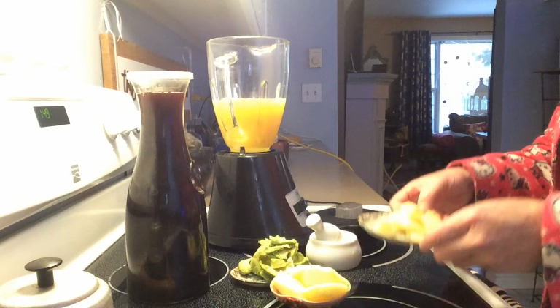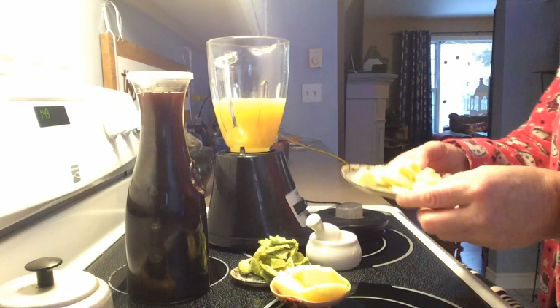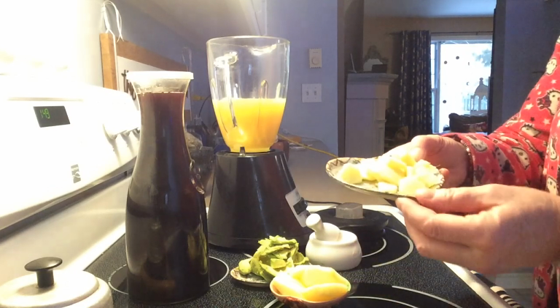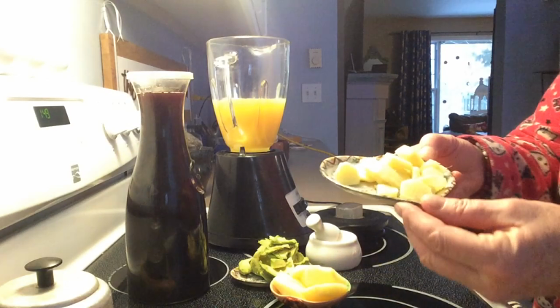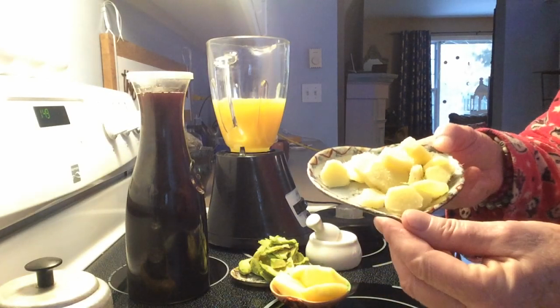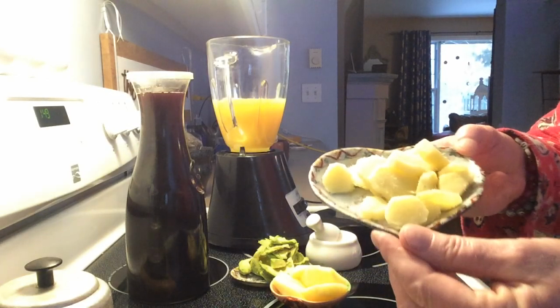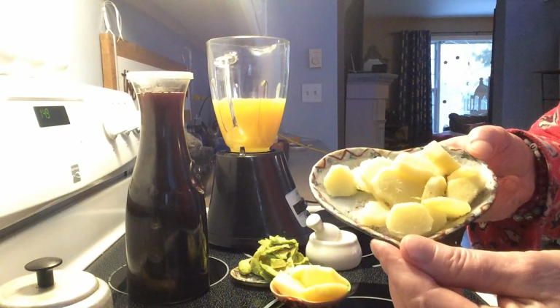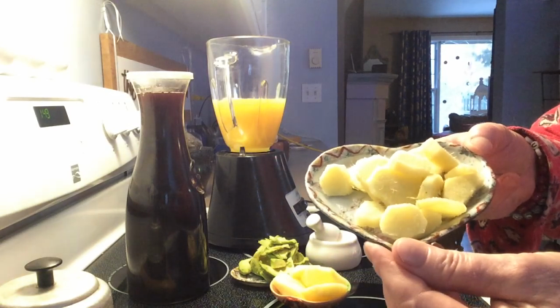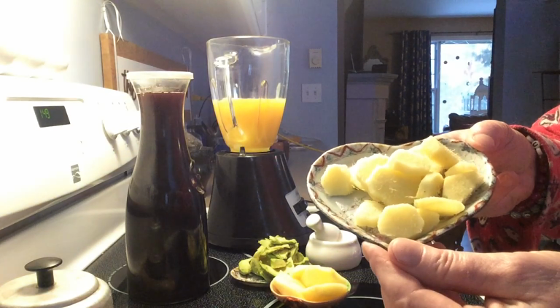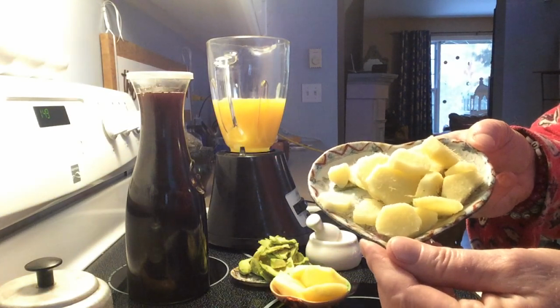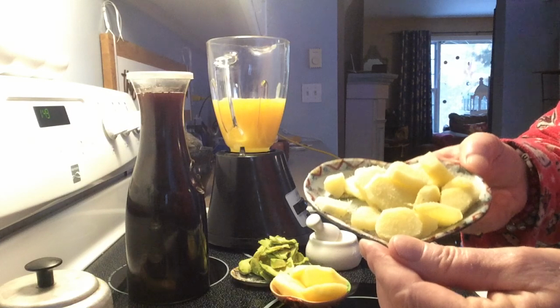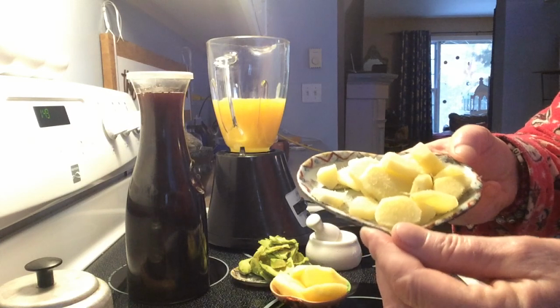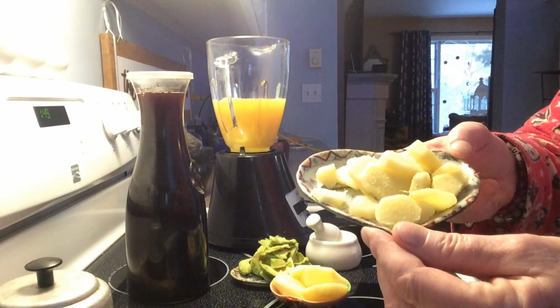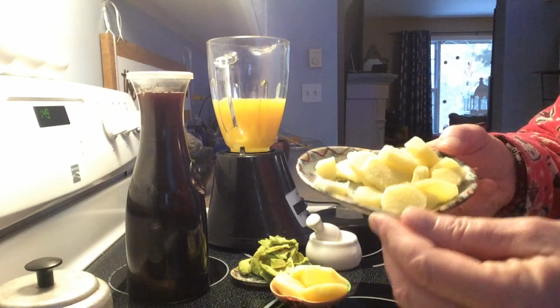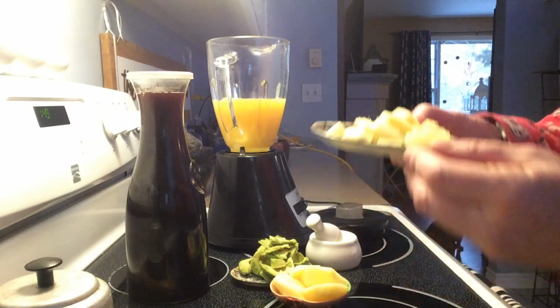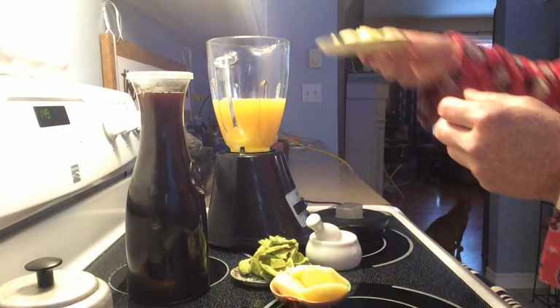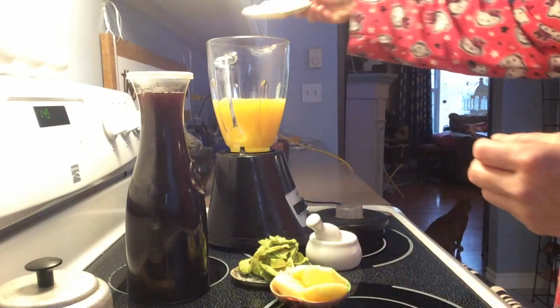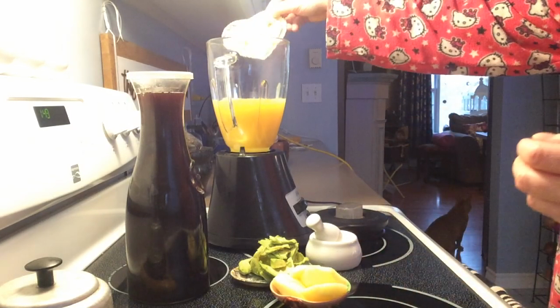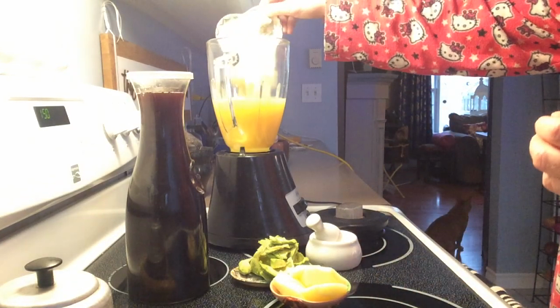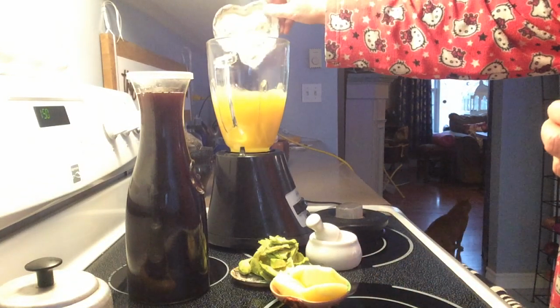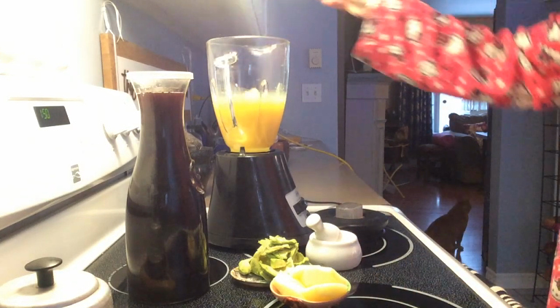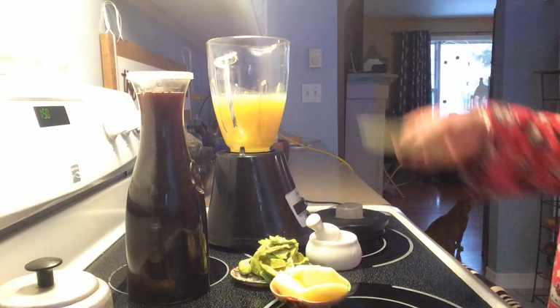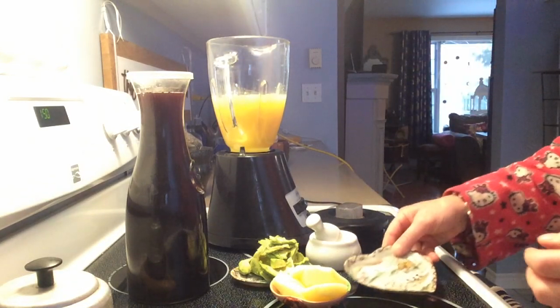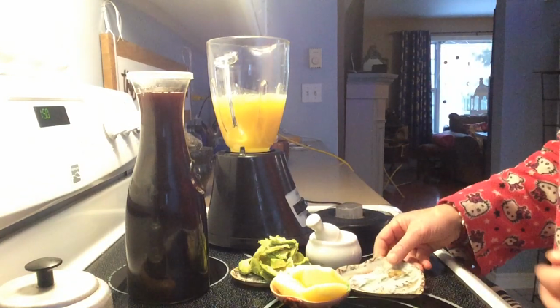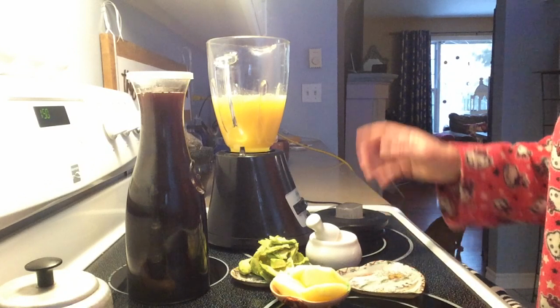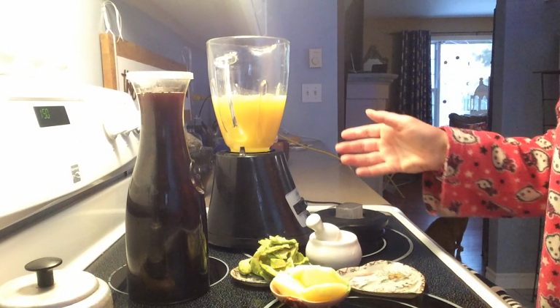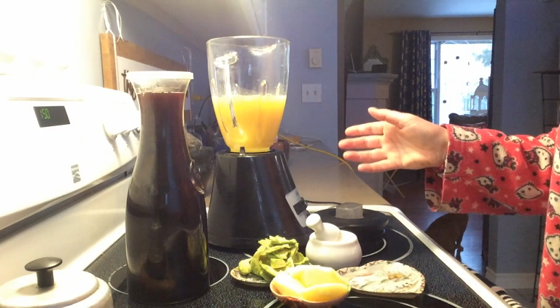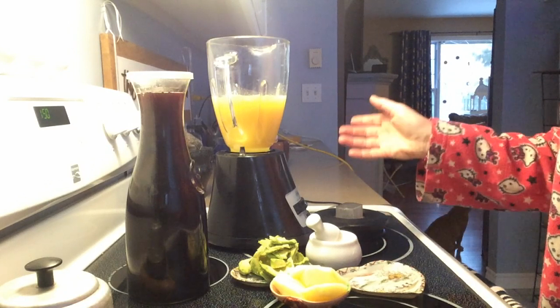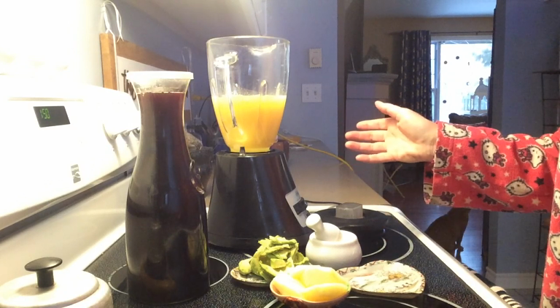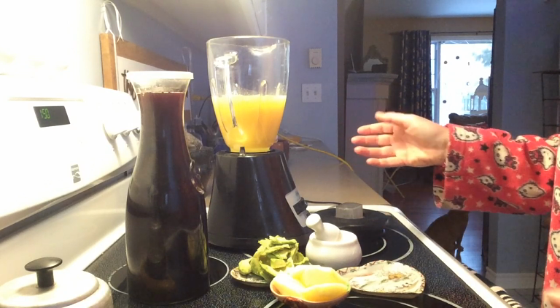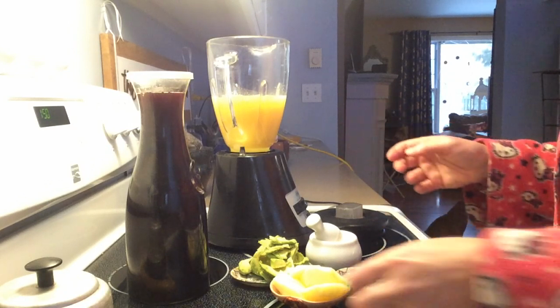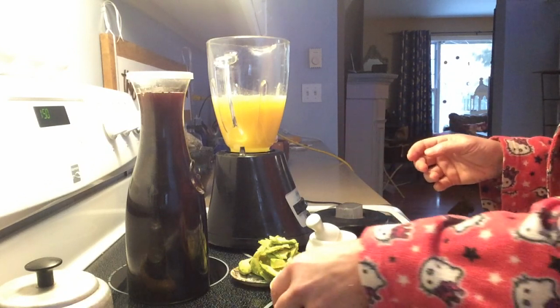And ginger. Ginger root is also loaded with vitamin C, so that's going in. Use as much ginger as you want.